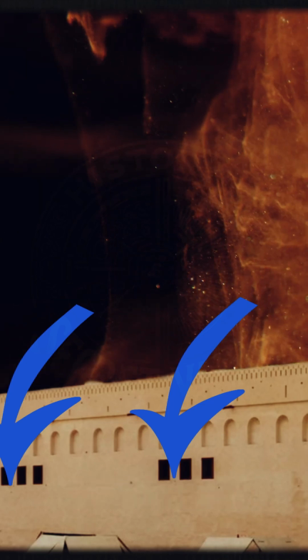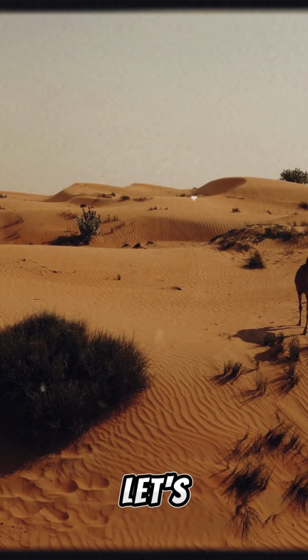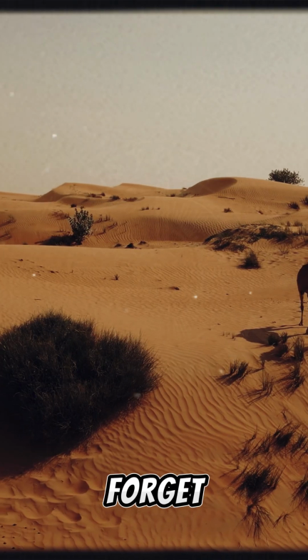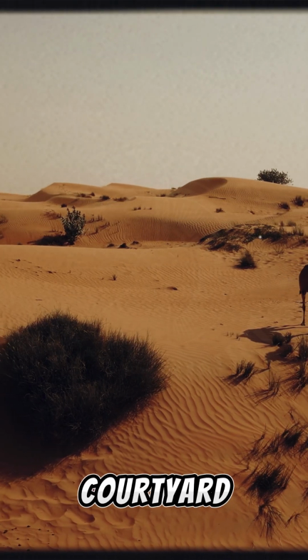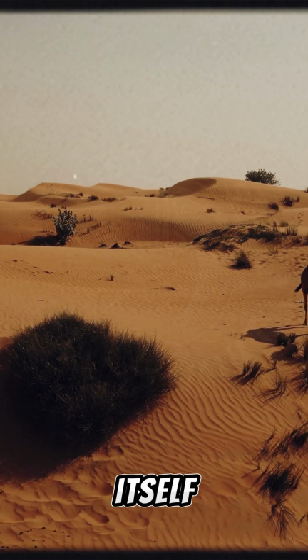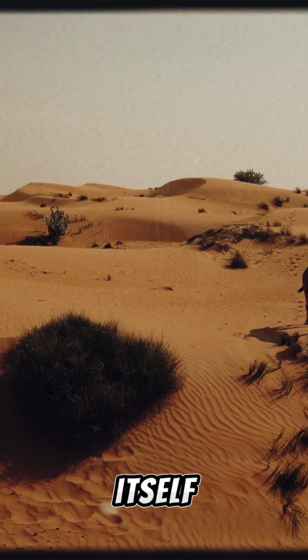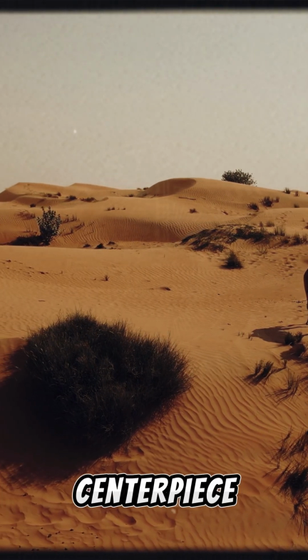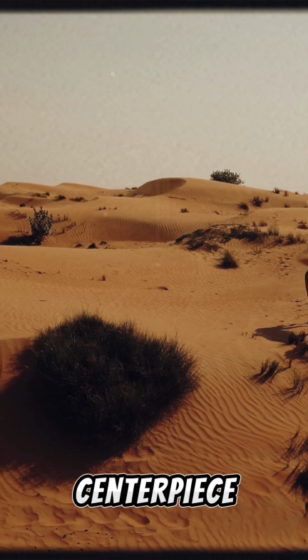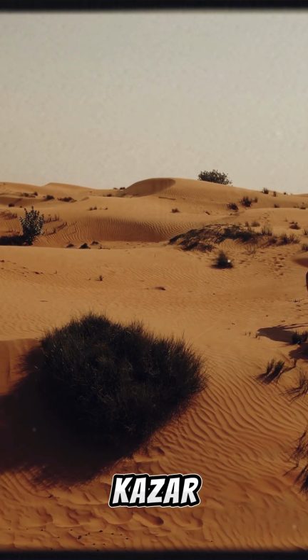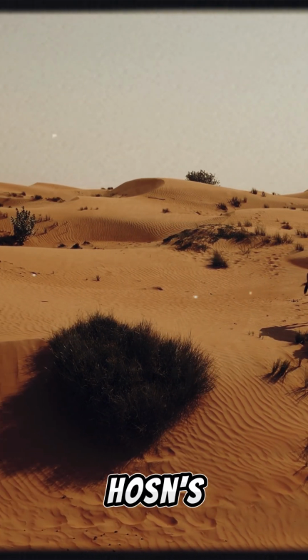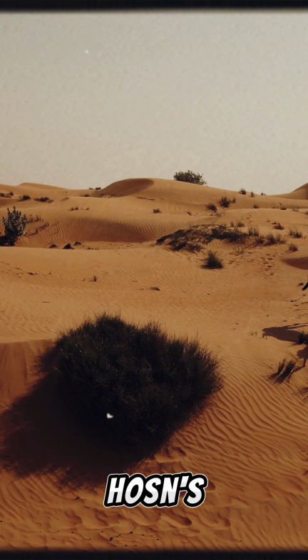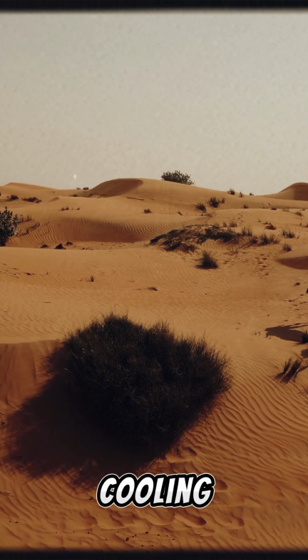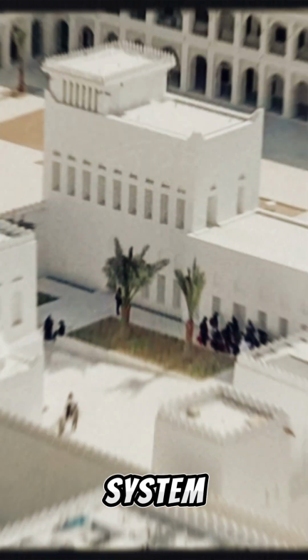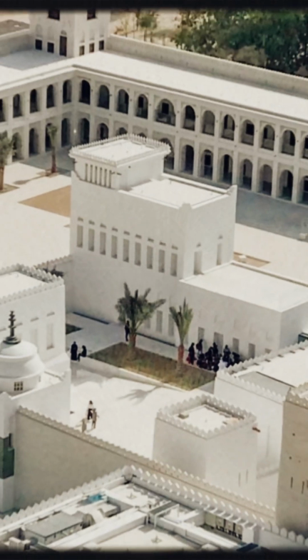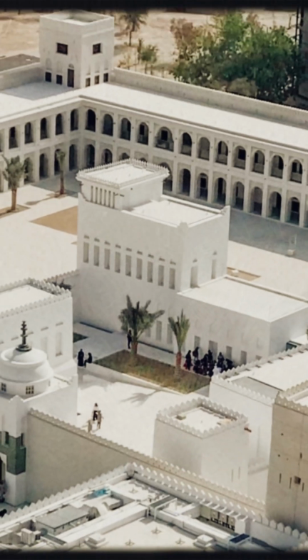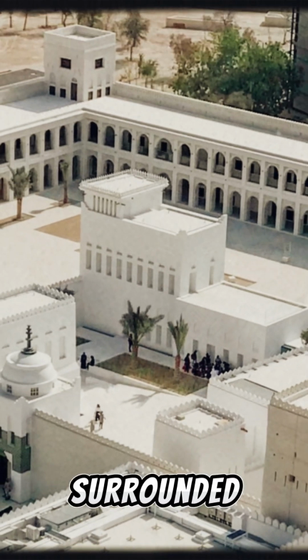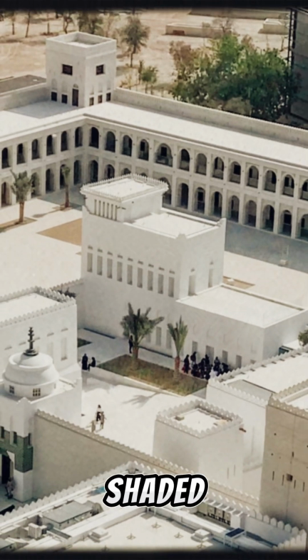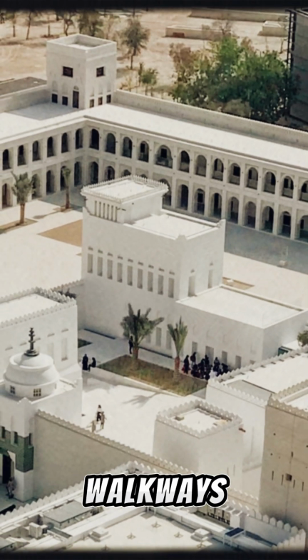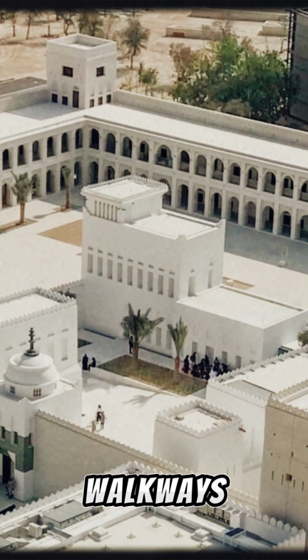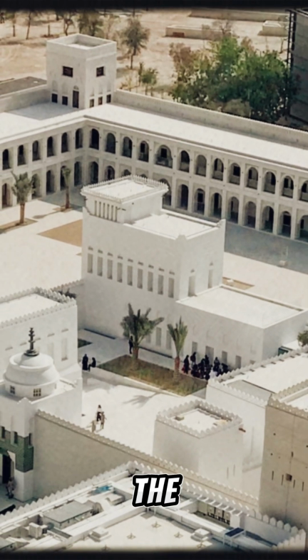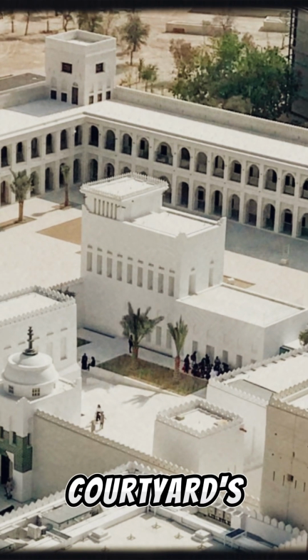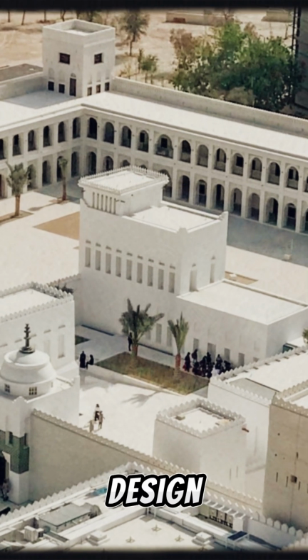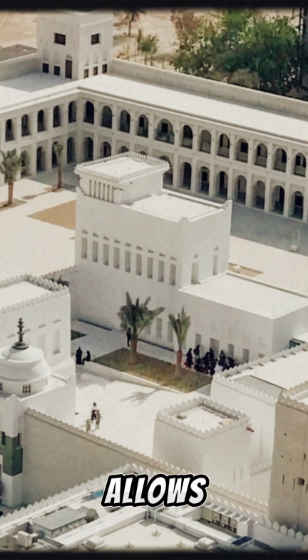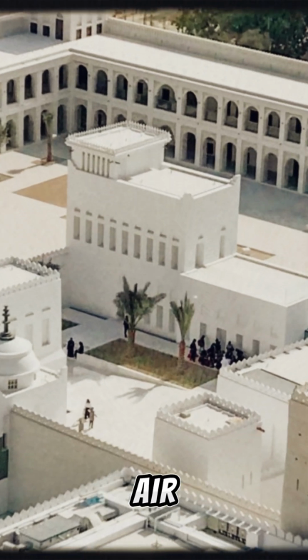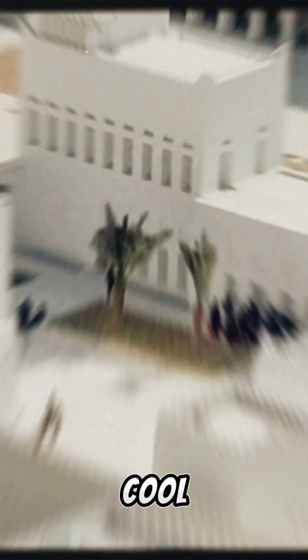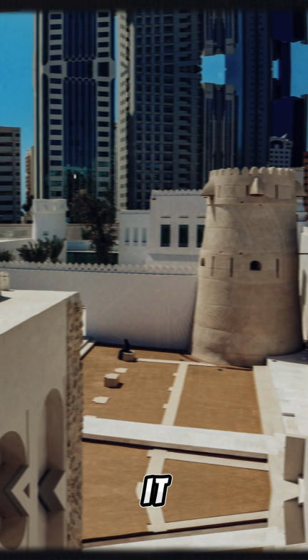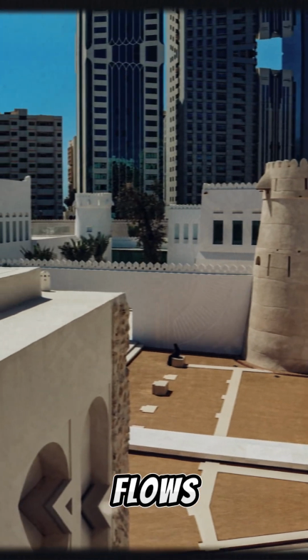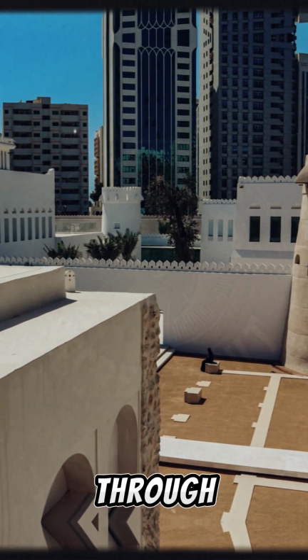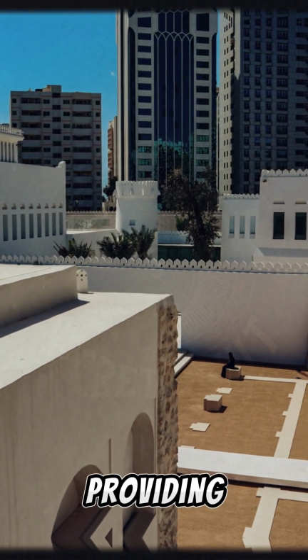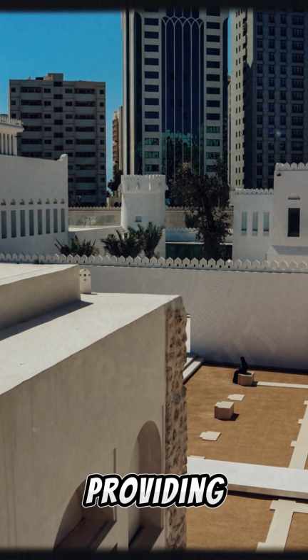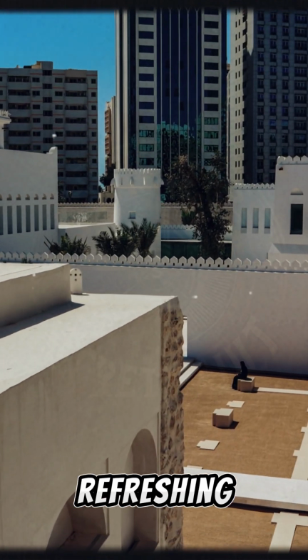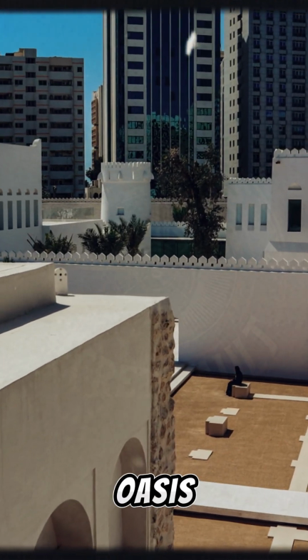Let's not forget the courtyard itself, a centerpiece of Qasr al-Hosen's cooling system. Surrounded by shaded walkways, the courtyard's design allows air to cool as it flows through, providing a refreshing oasis.